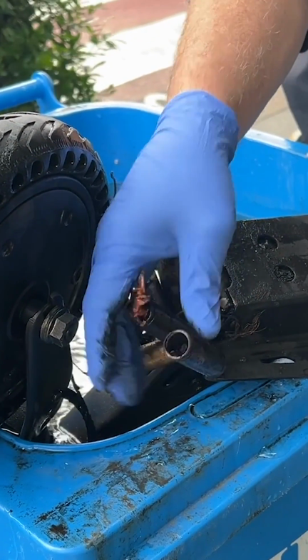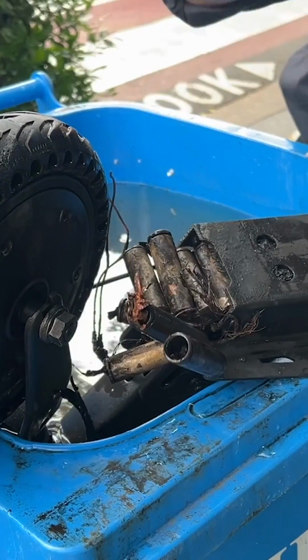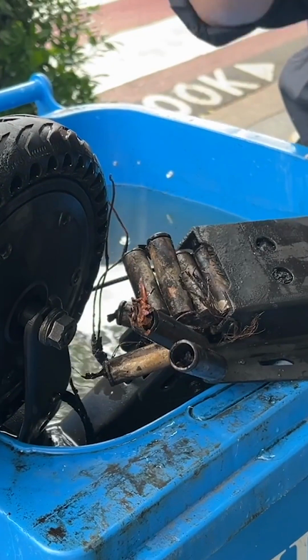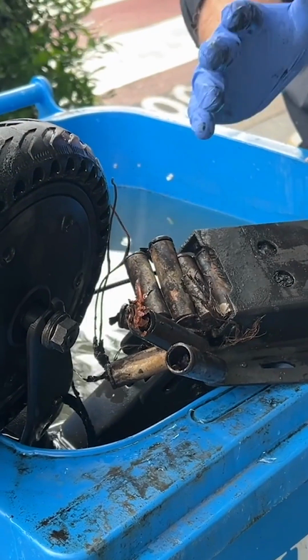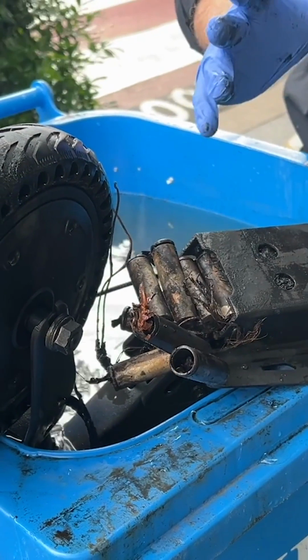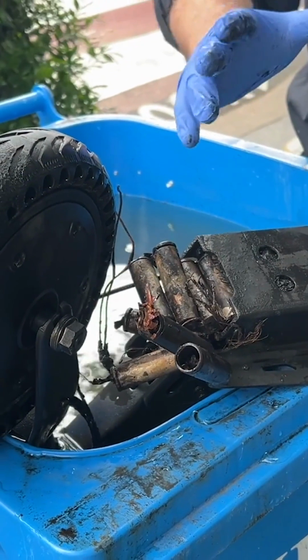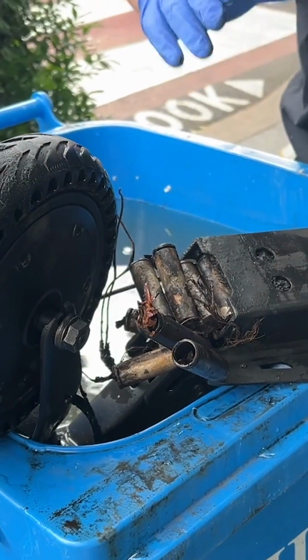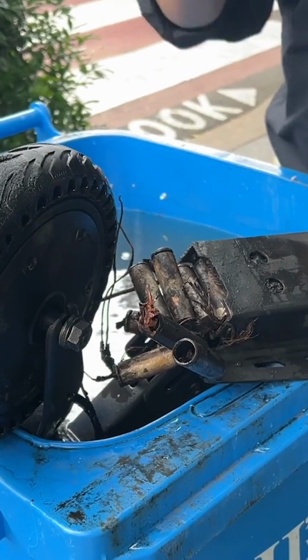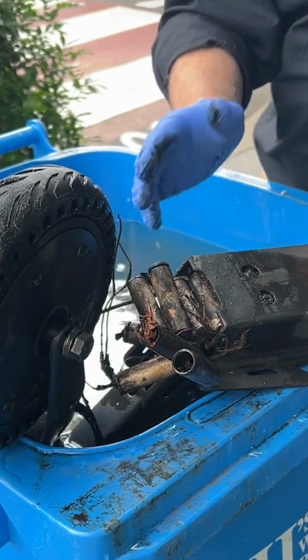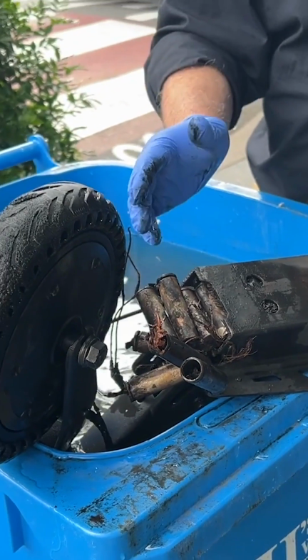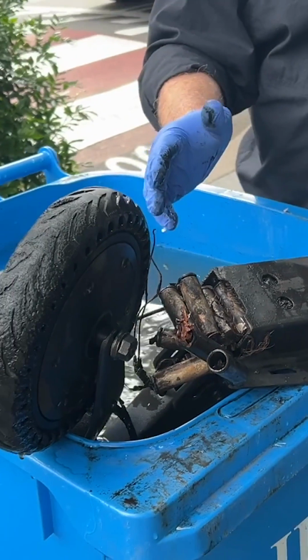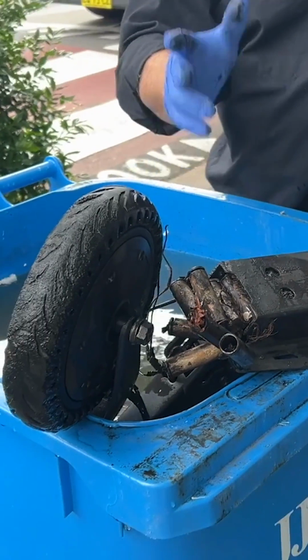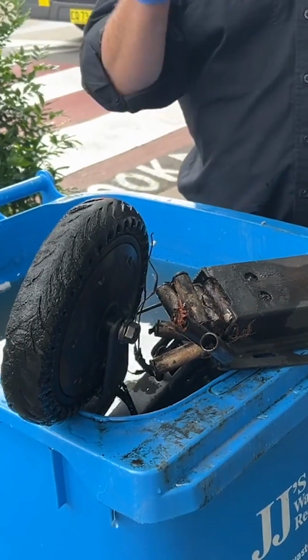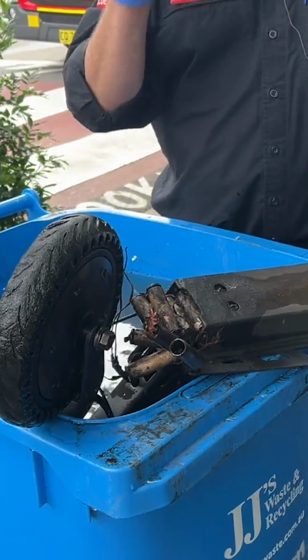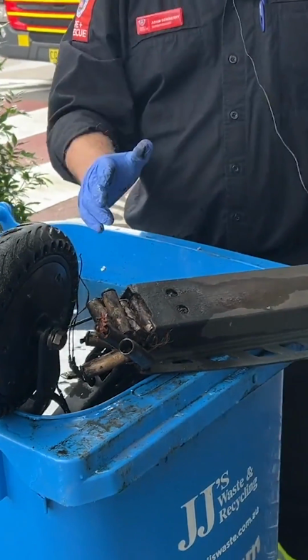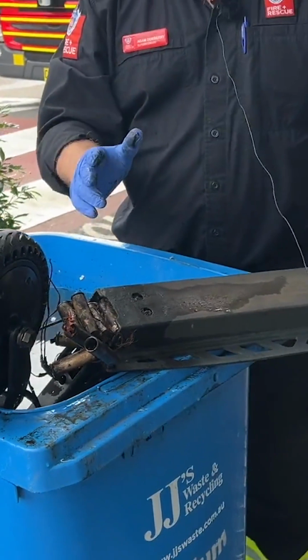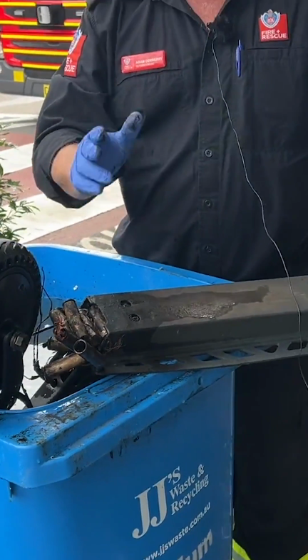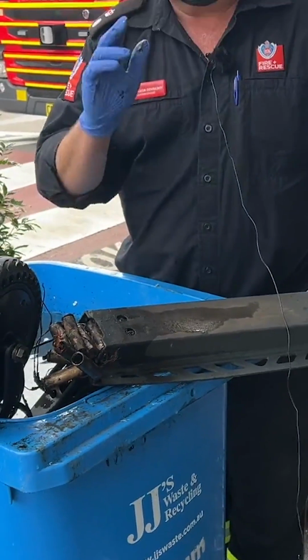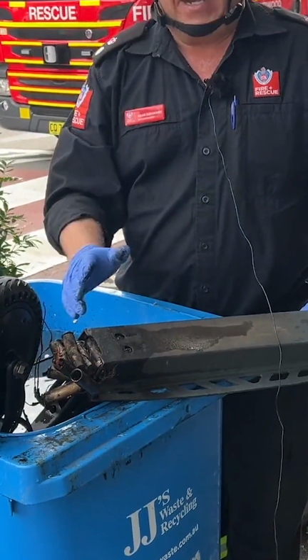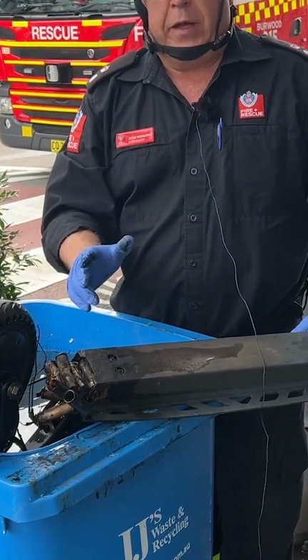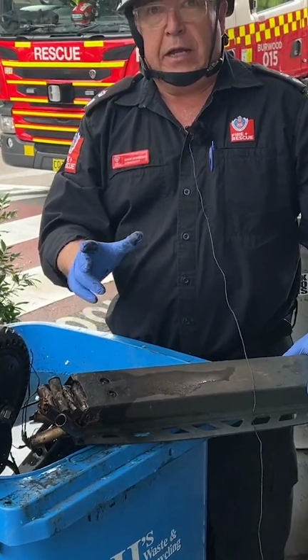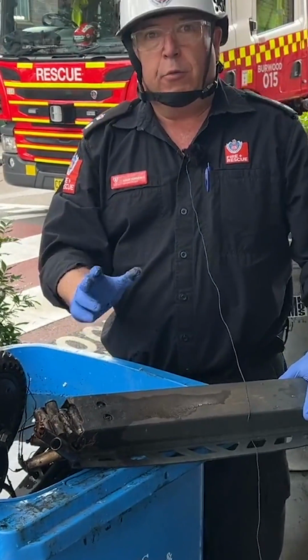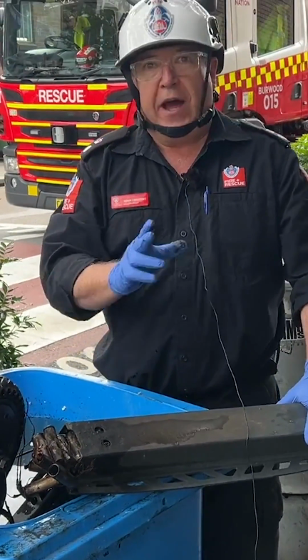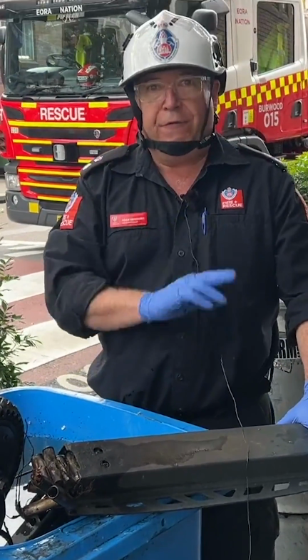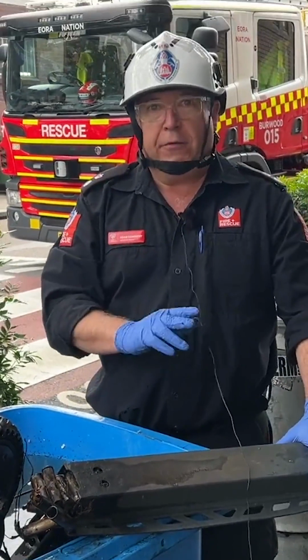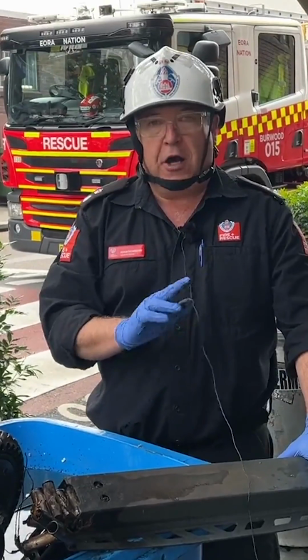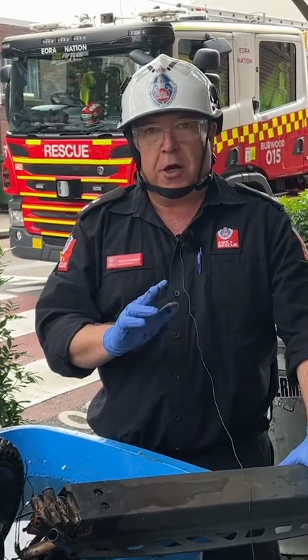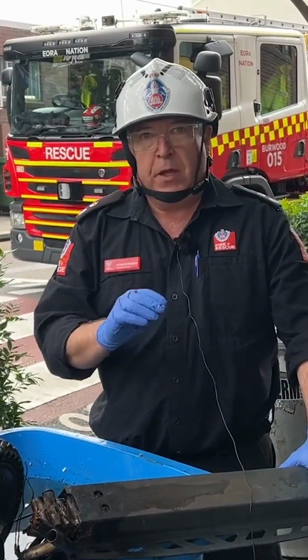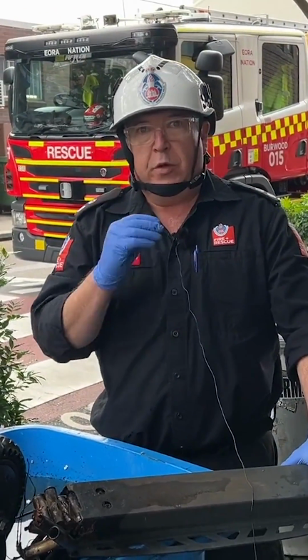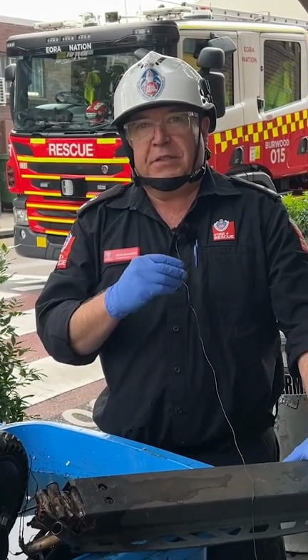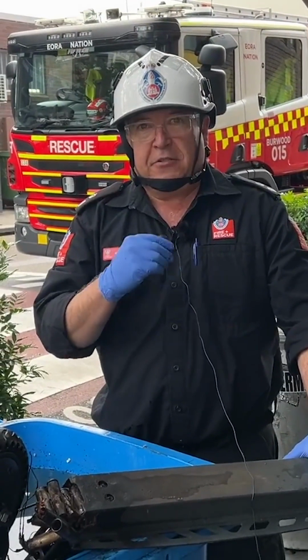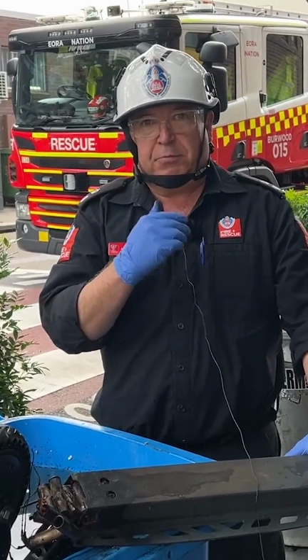Fortunately, if this was left to burn continuously, this would have taken off, accelerated quickly, and we would have had a fire in this whole shop with the potential to spread.